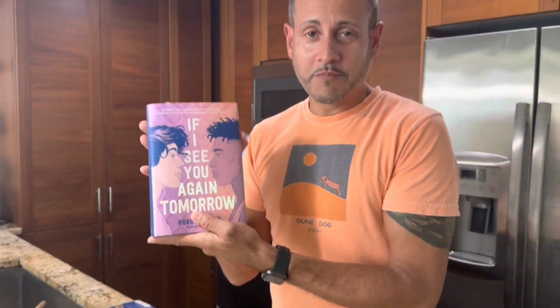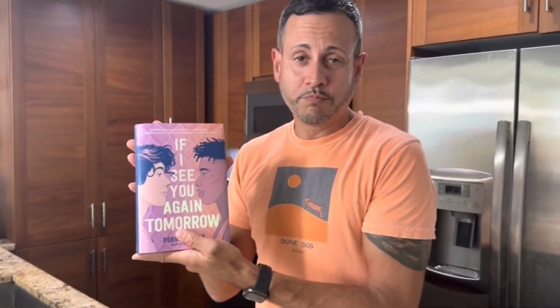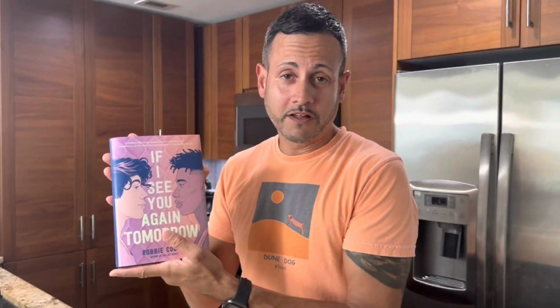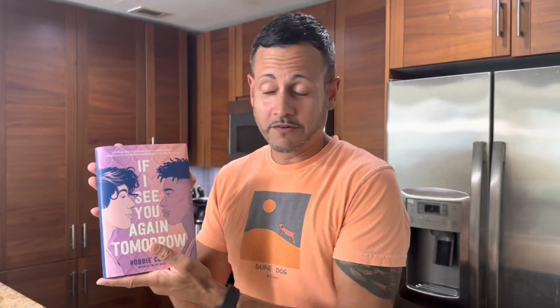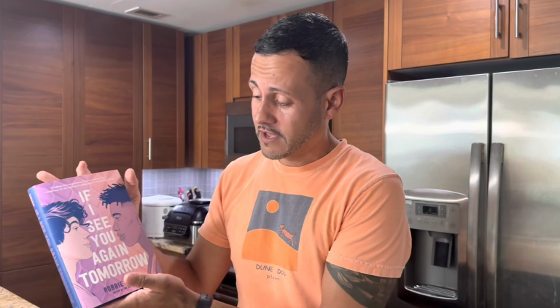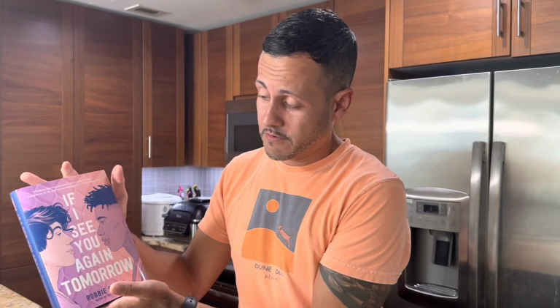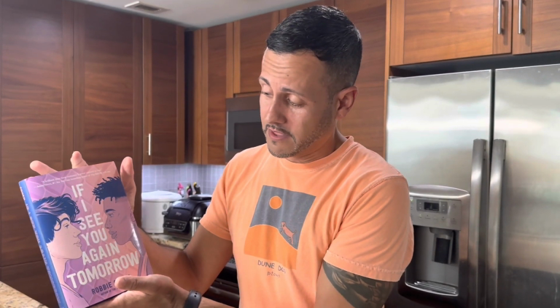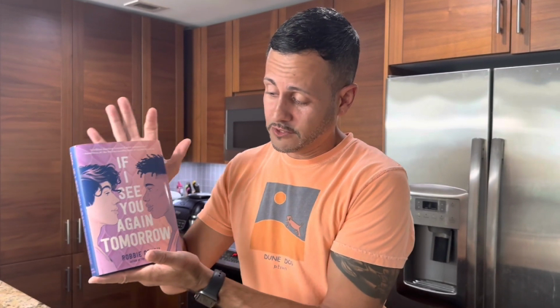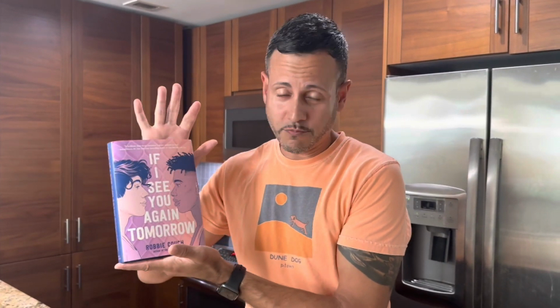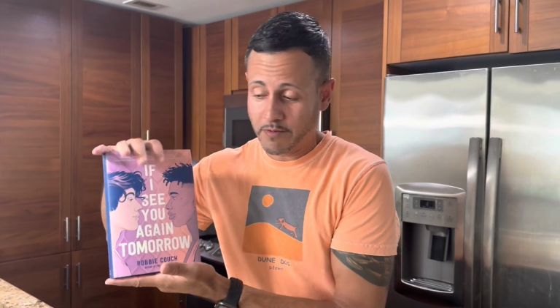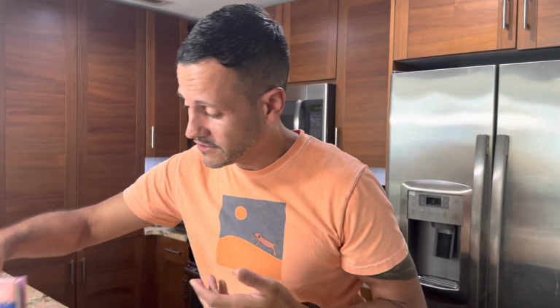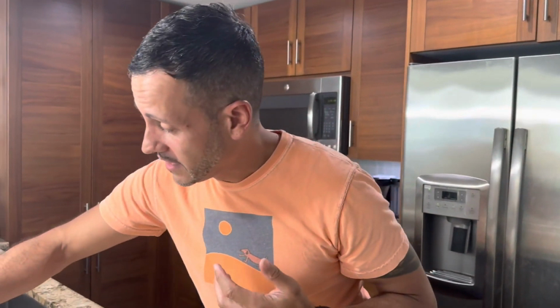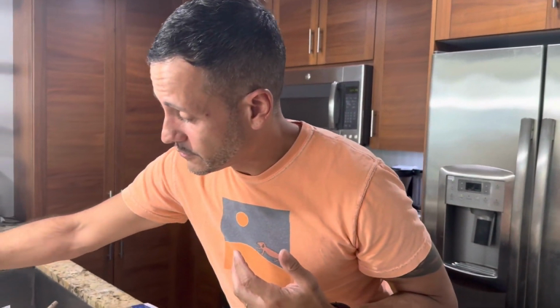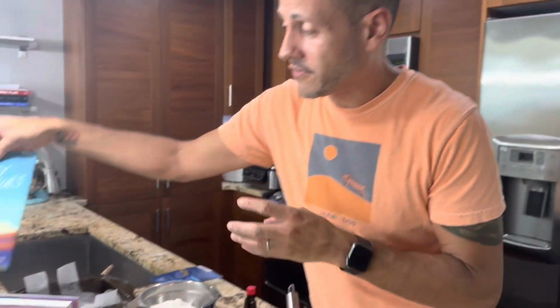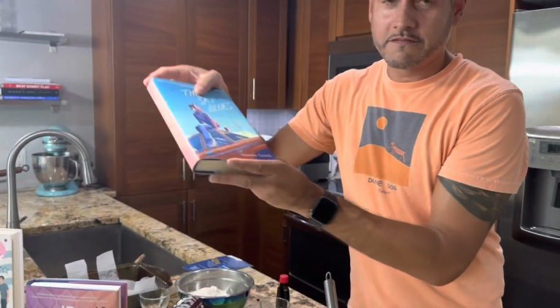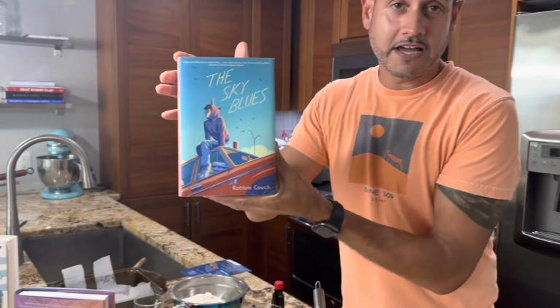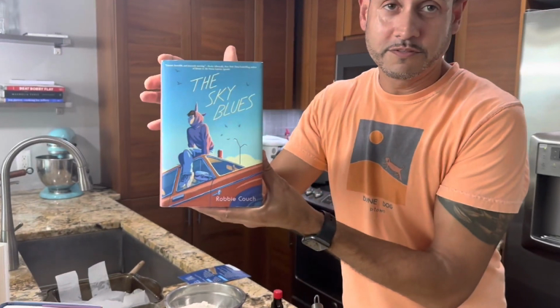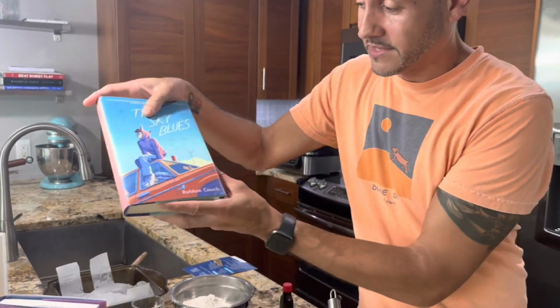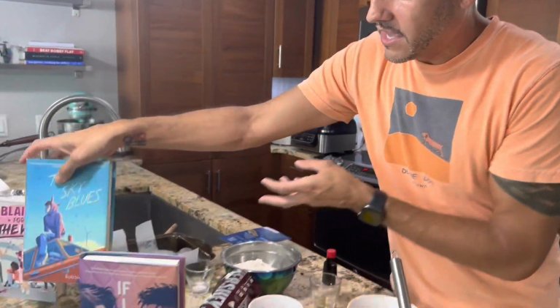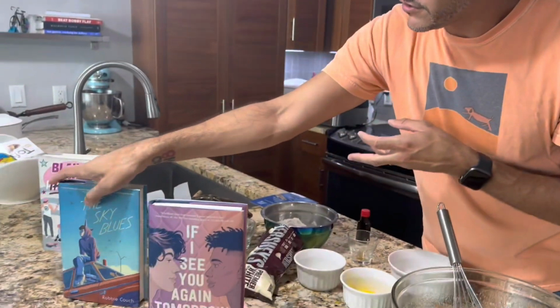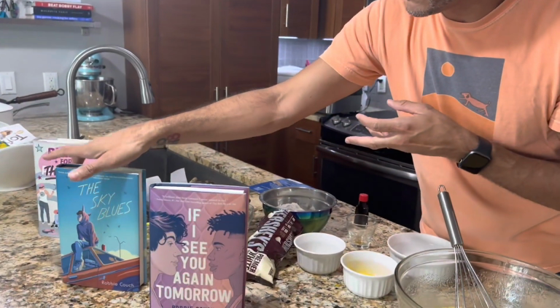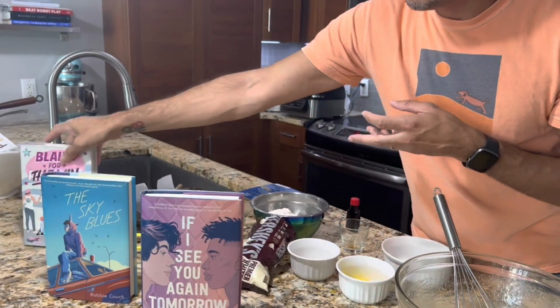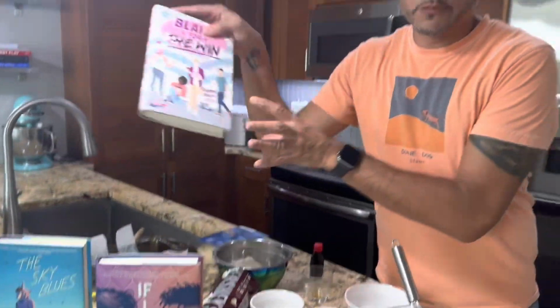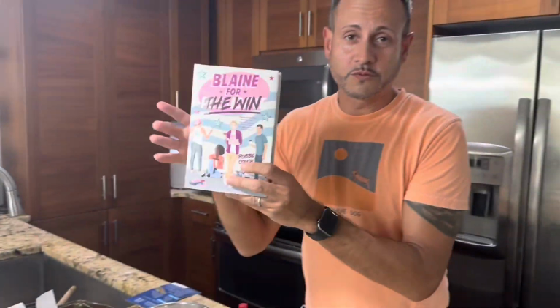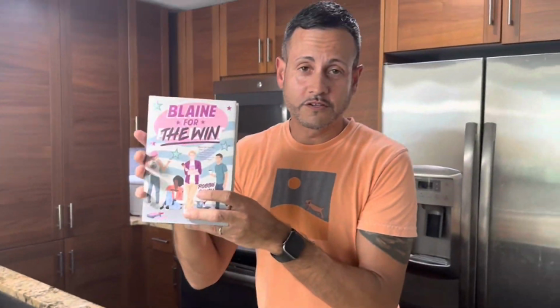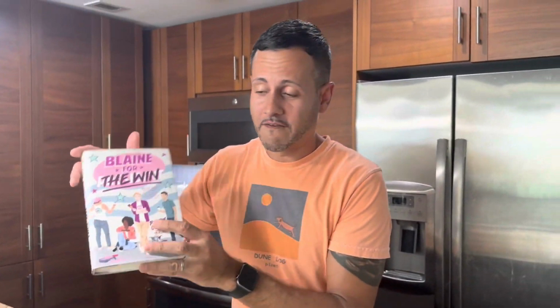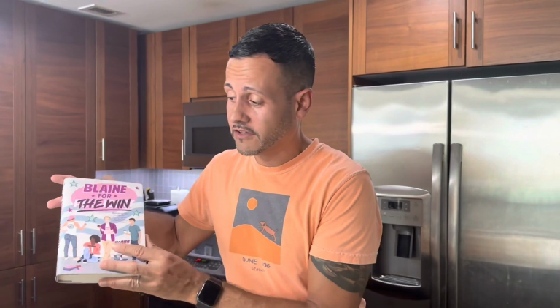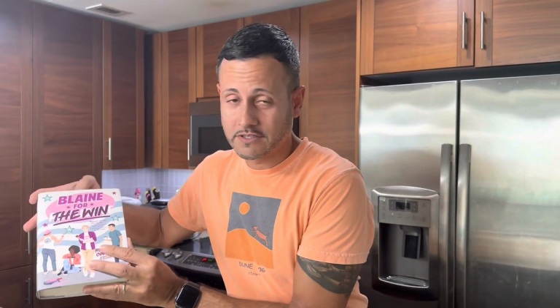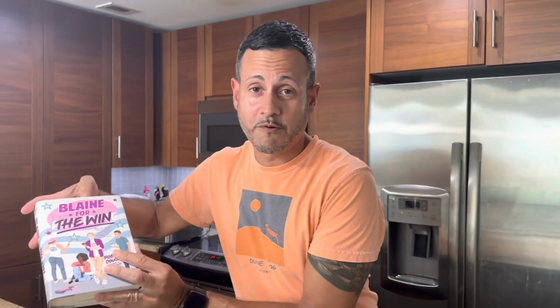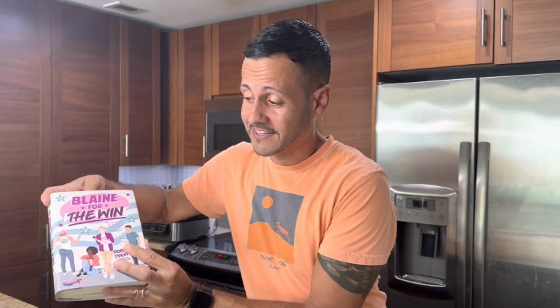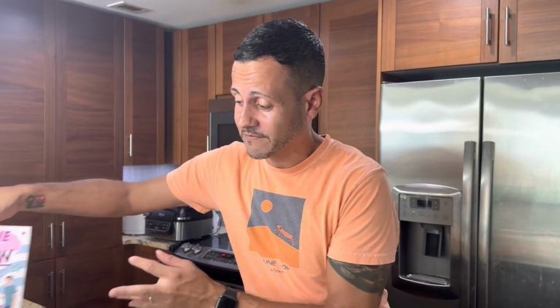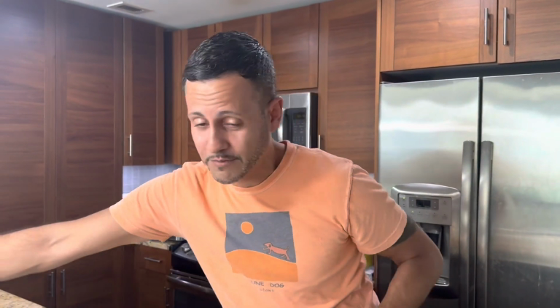We're making blue velvet brownies from If I See You Again Tomorrow by Robbie Couch. He's also the author of The Sky Blues and Blame for the Win, which was his first book. I've read all his books — they're amazing. You should definitely check them out.